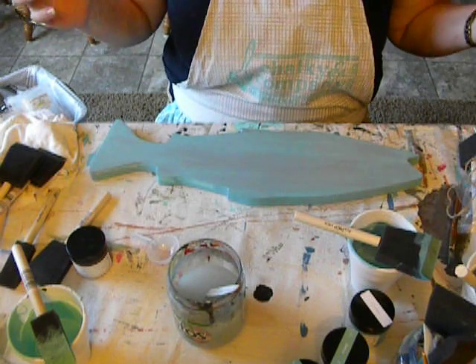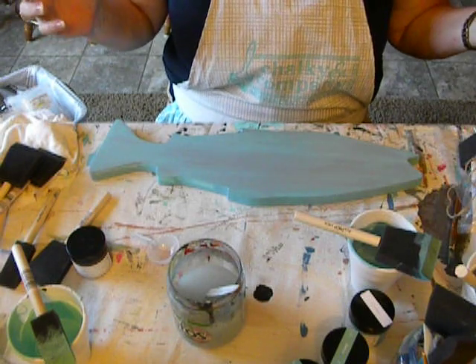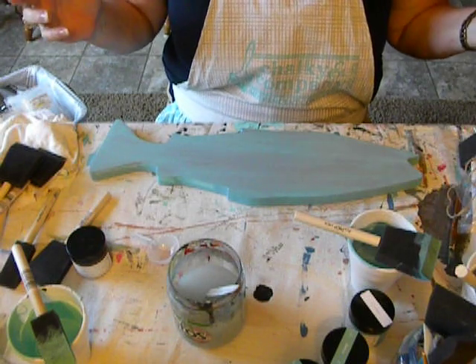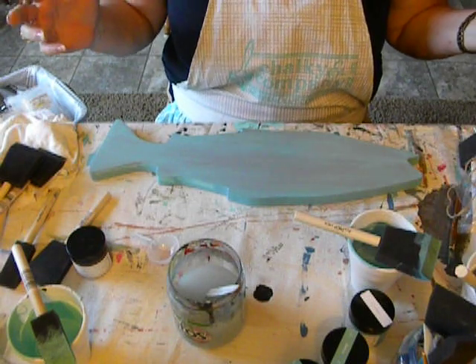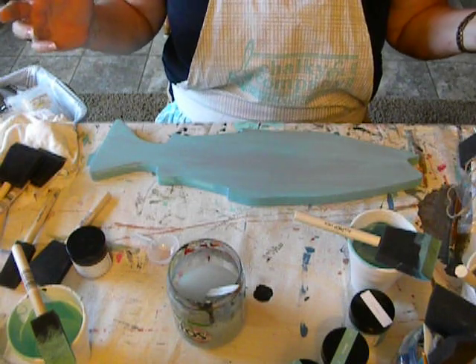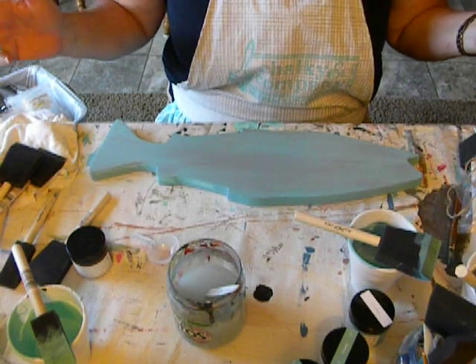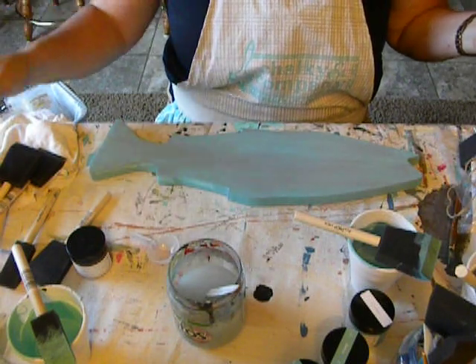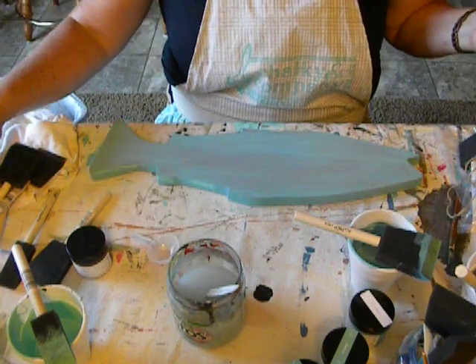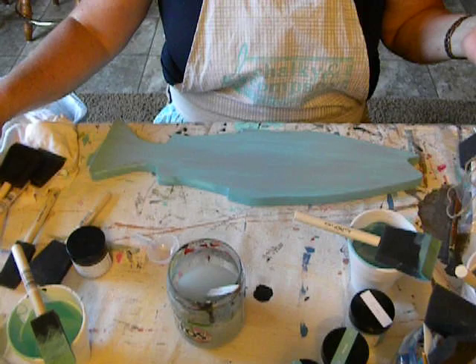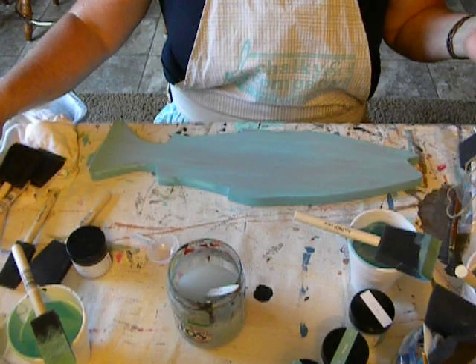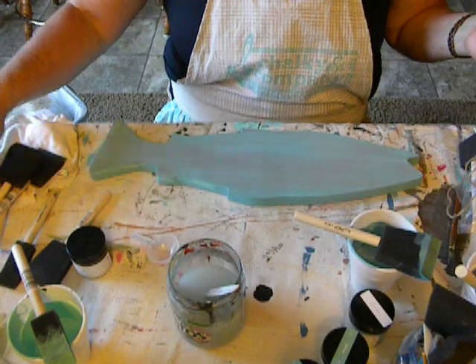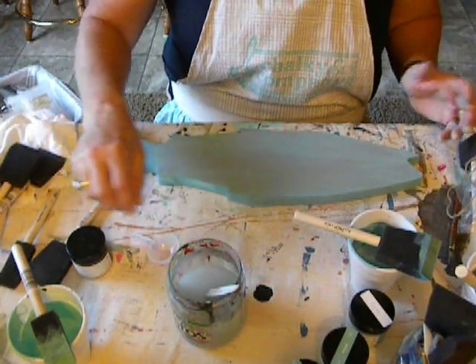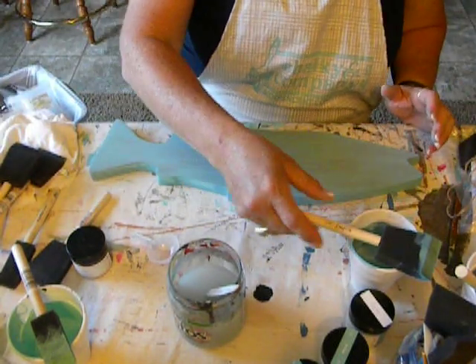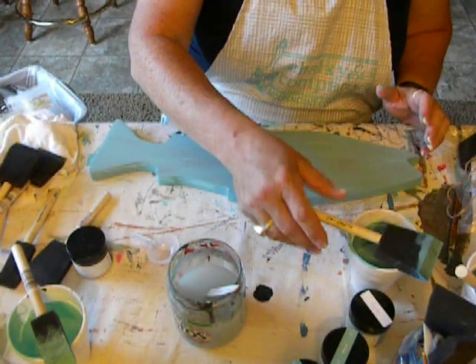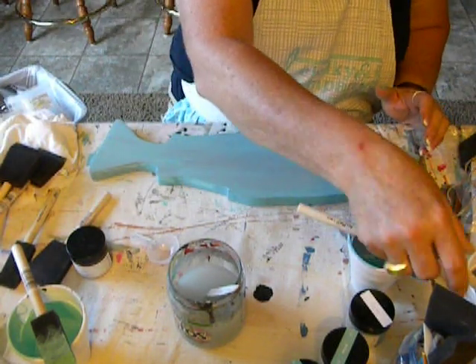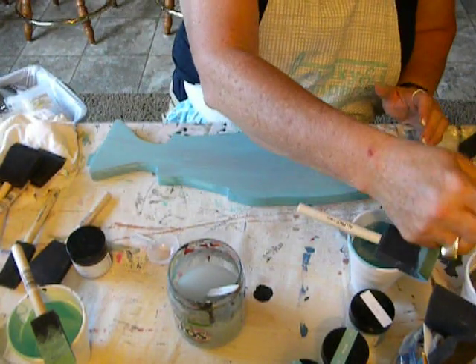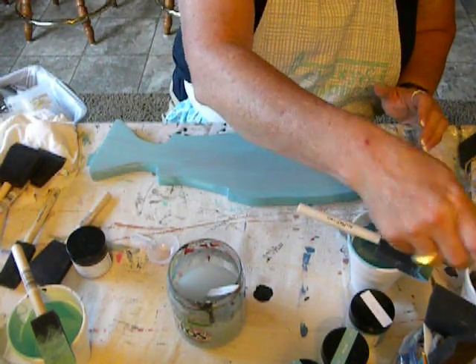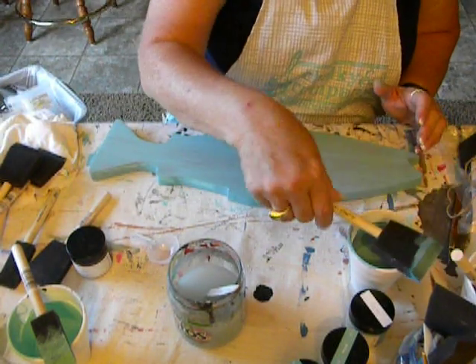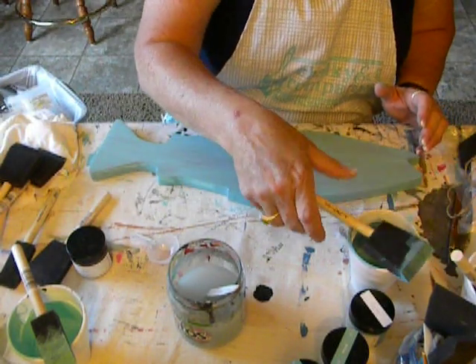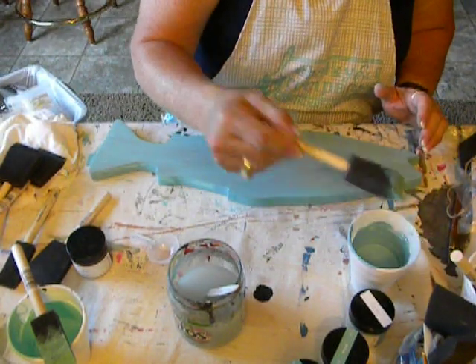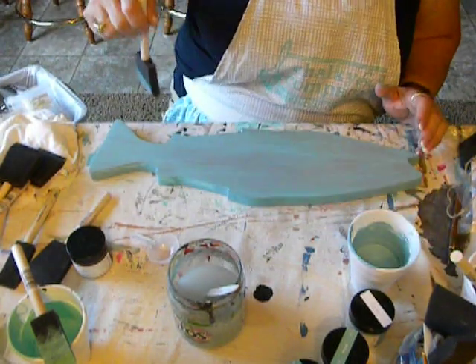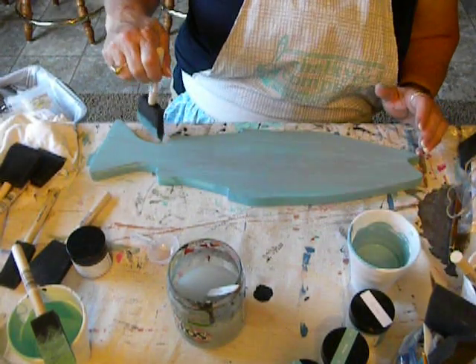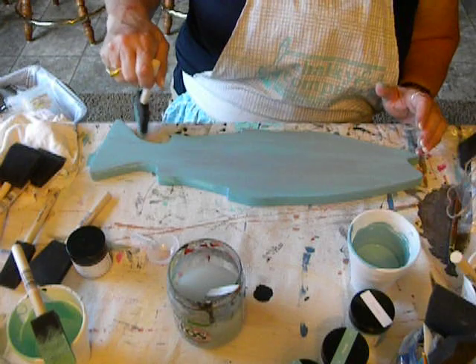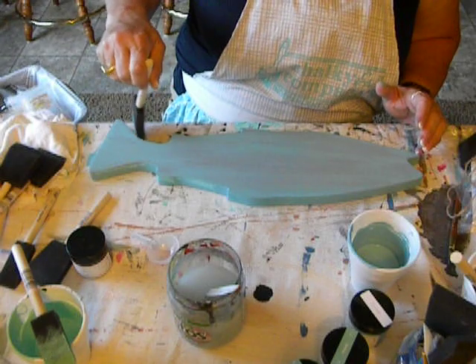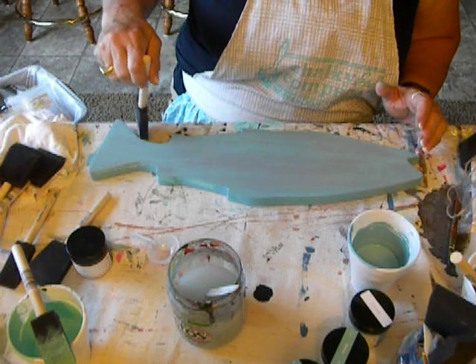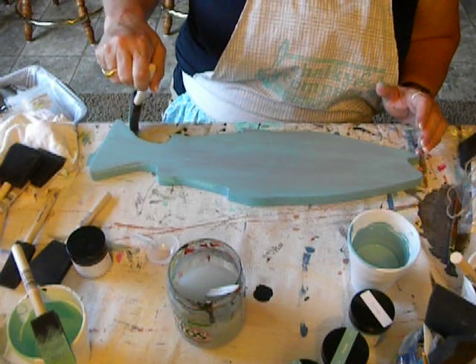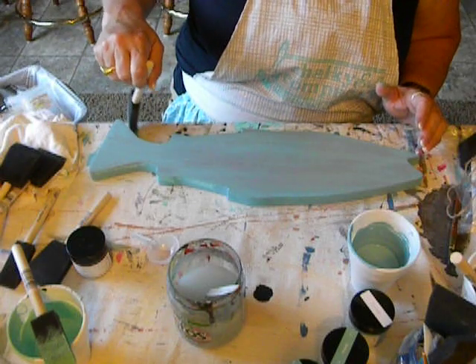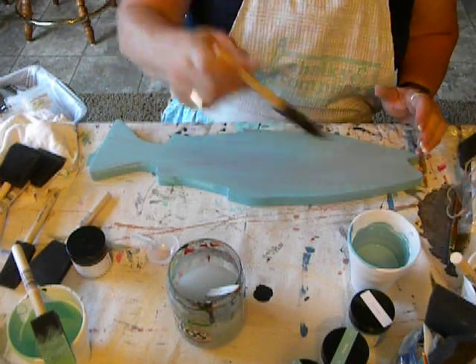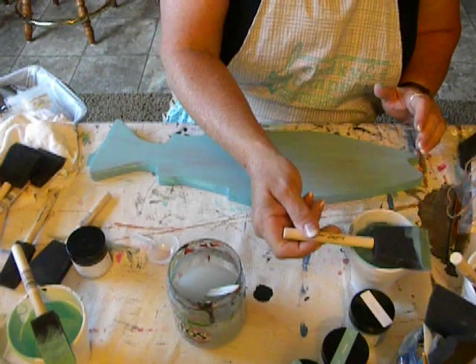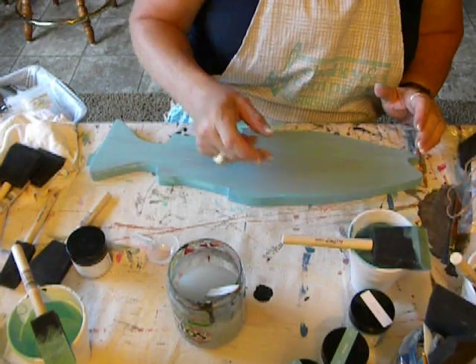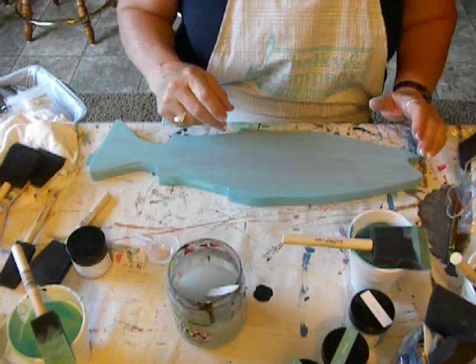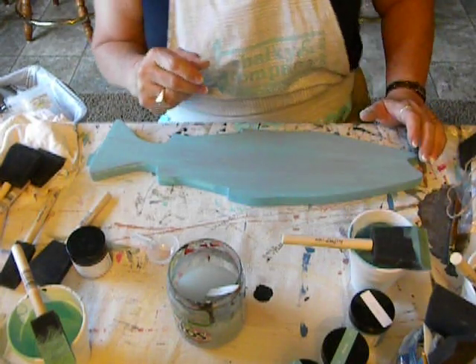I don't think this is real hard — I think it's more fun than anything. Once I let this dry, I'll show you how to glaze. I'll be back in a few minutes. Thanks.